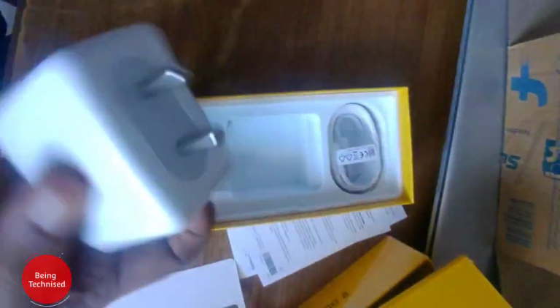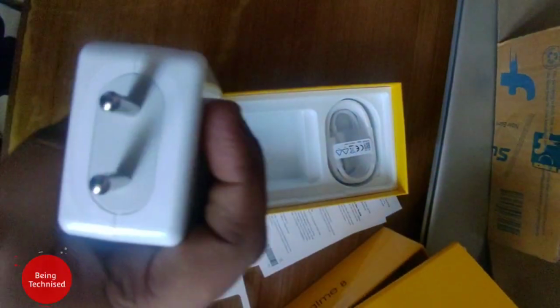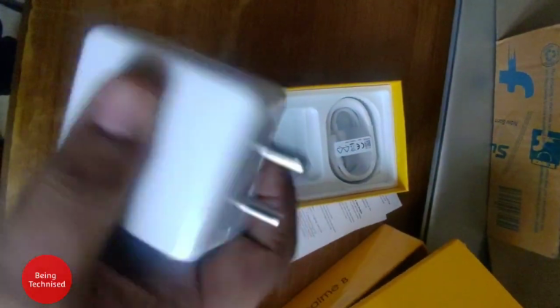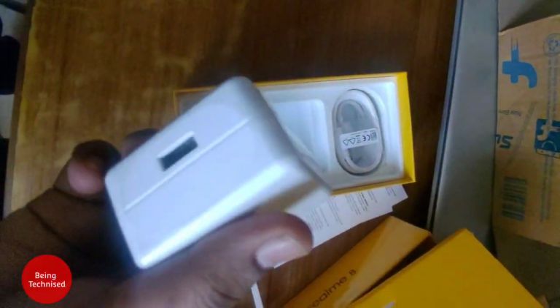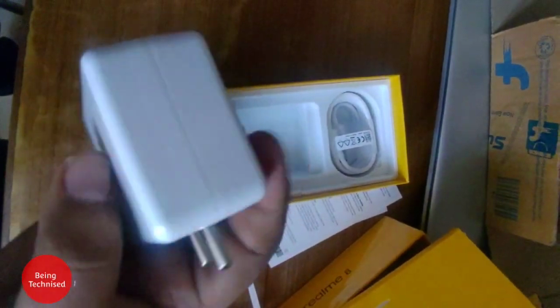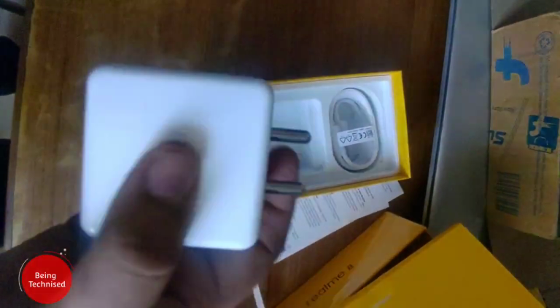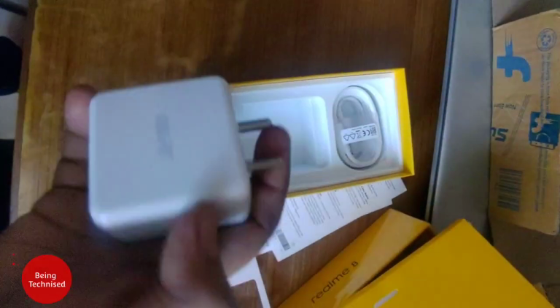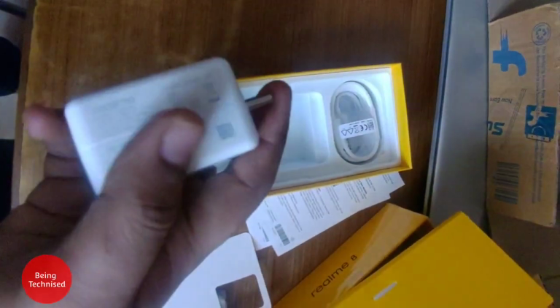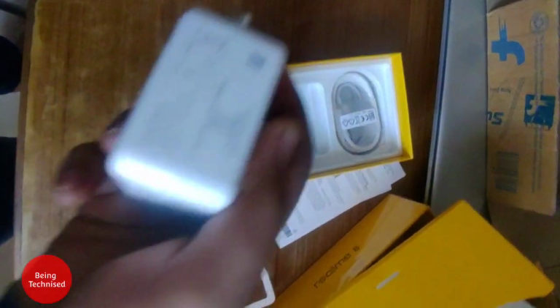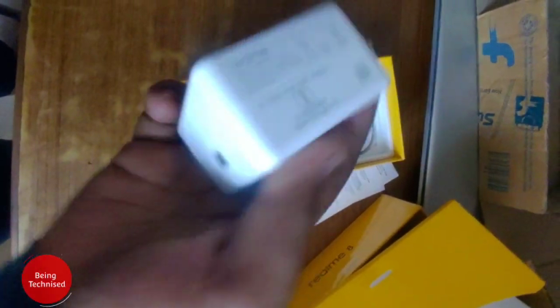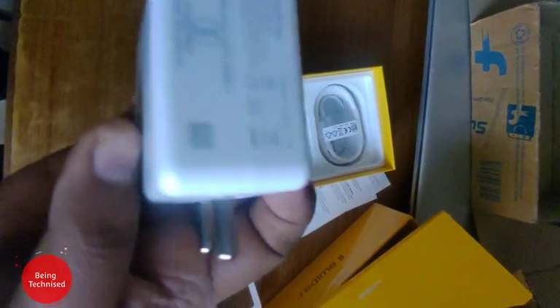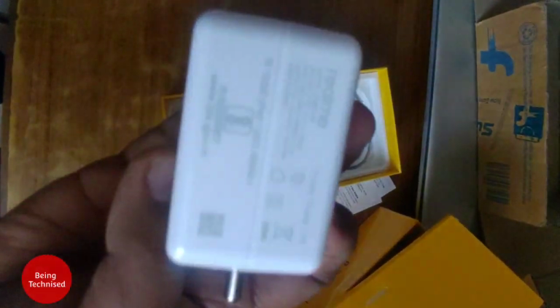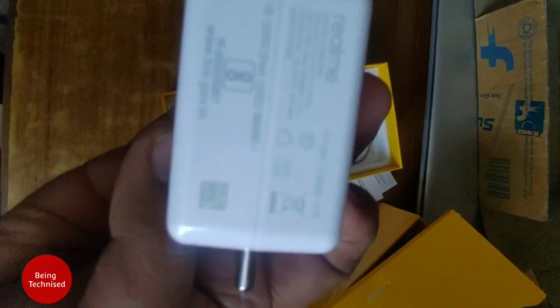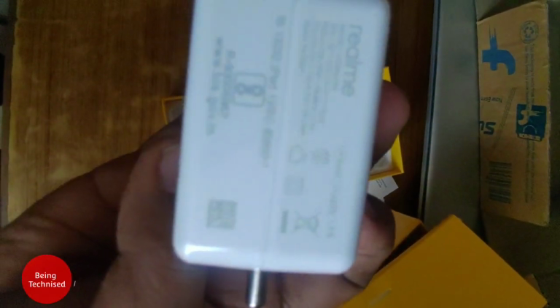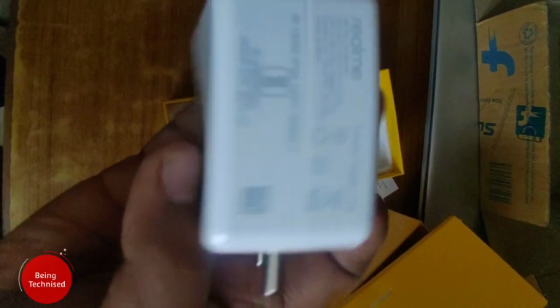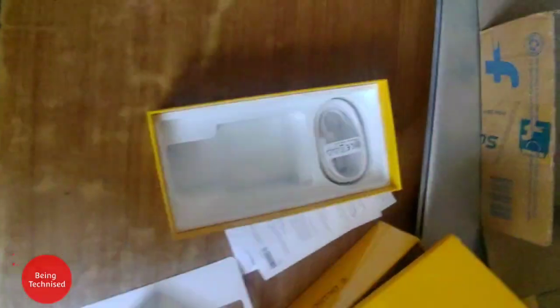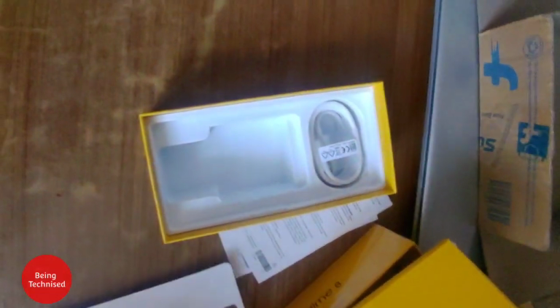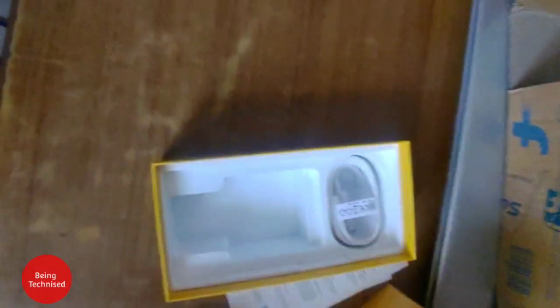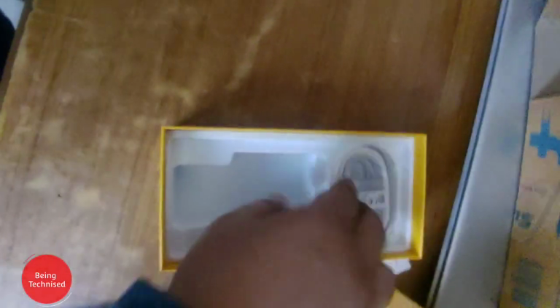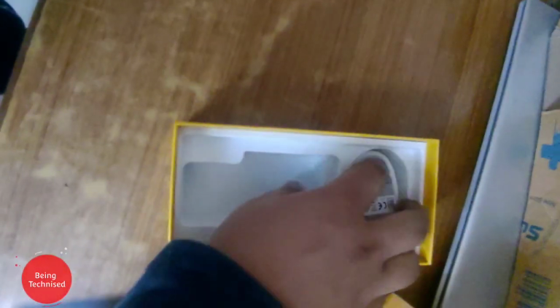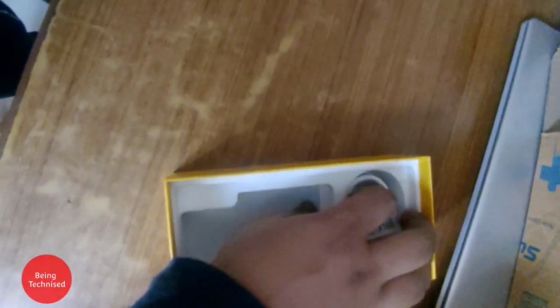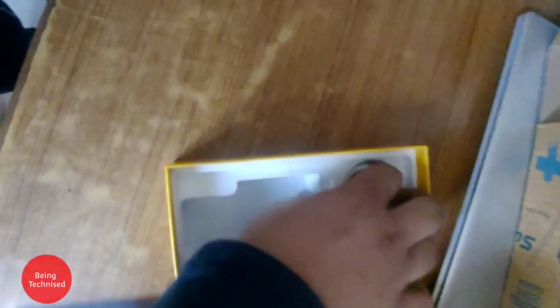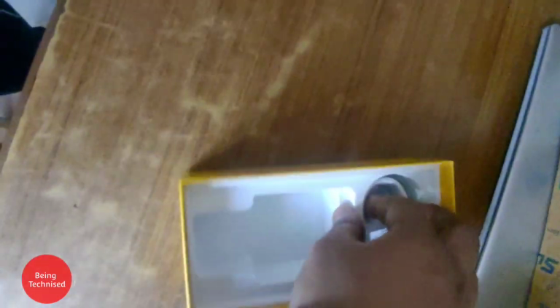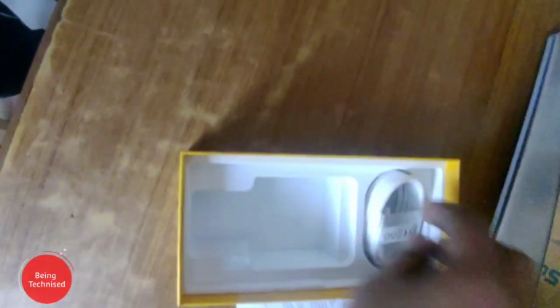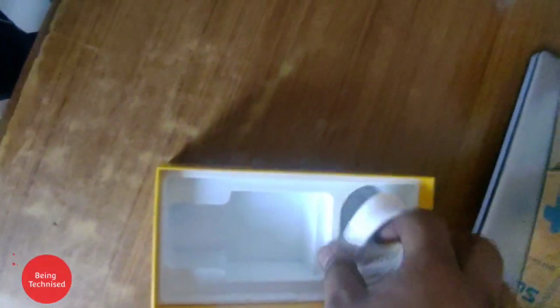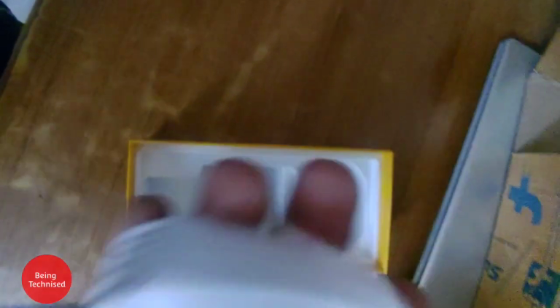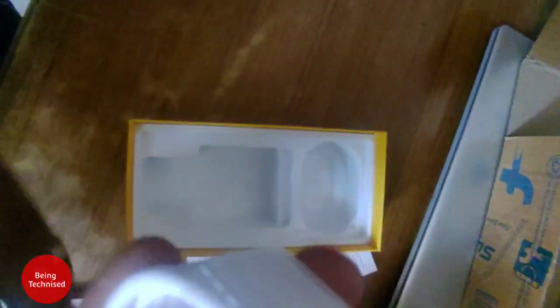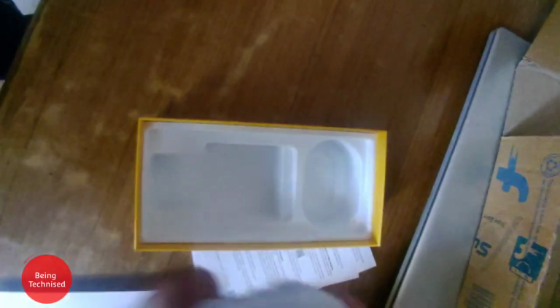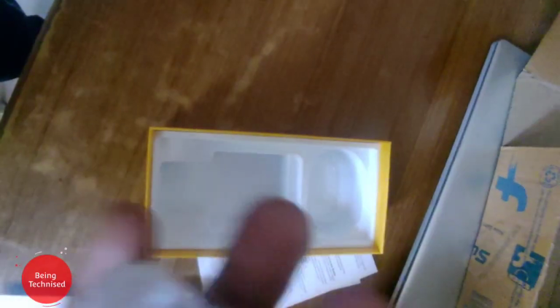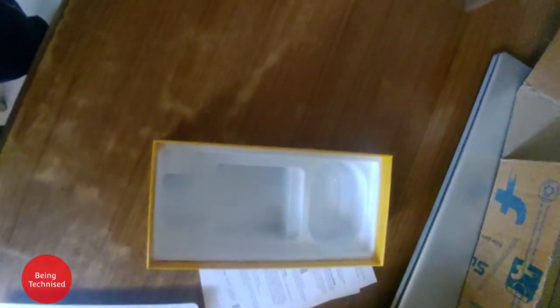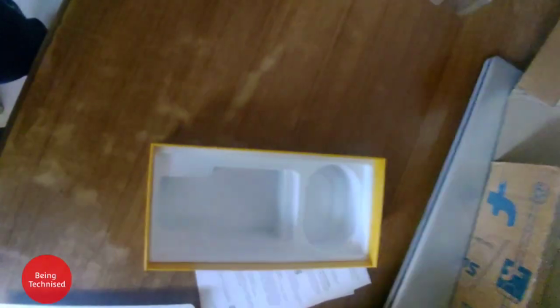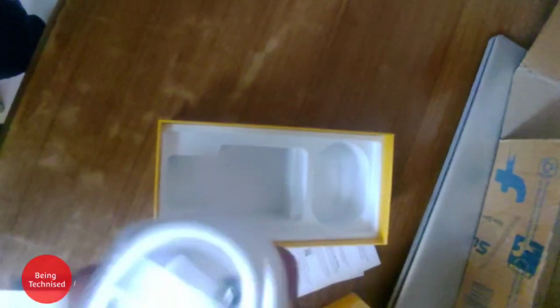This is the SuperDart 30W charger. As you can see, it is a big brick — quite a large adapter. I'm not sure why it is so big, because some brands give 65W chargers that are smaller than this.